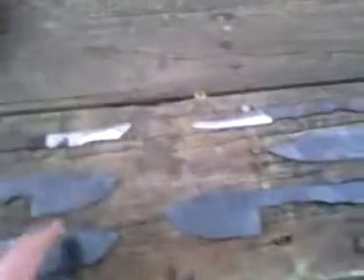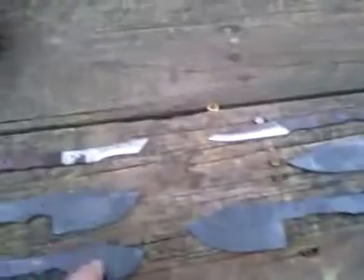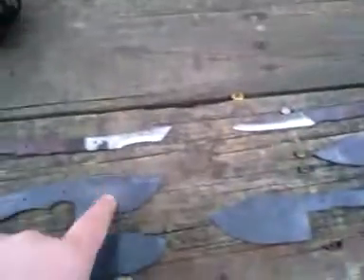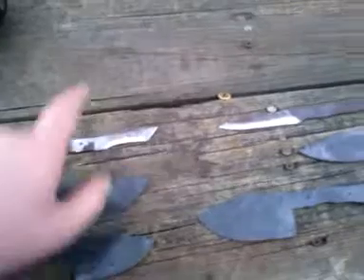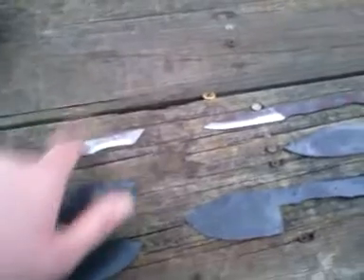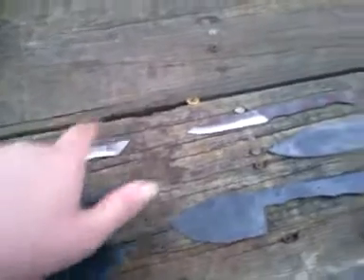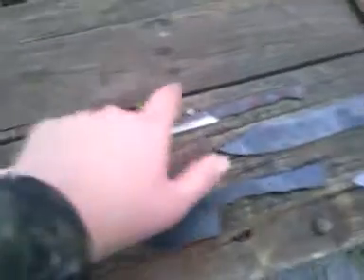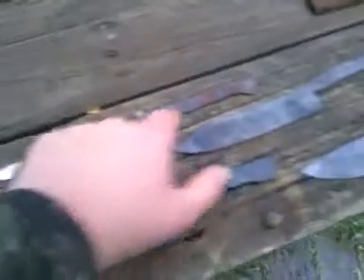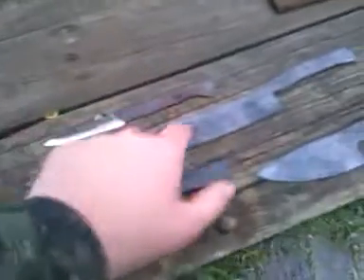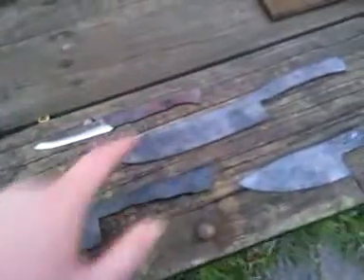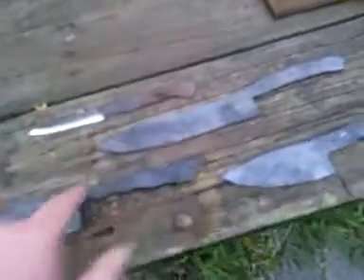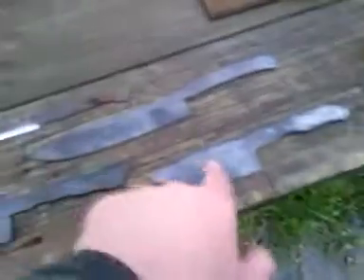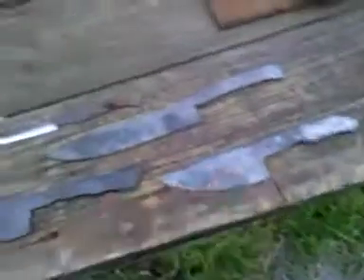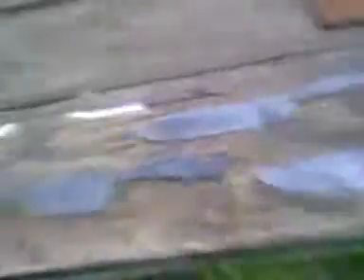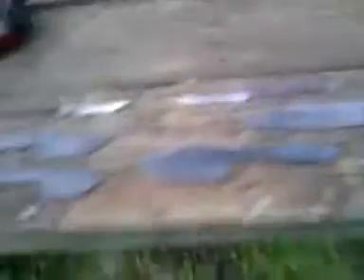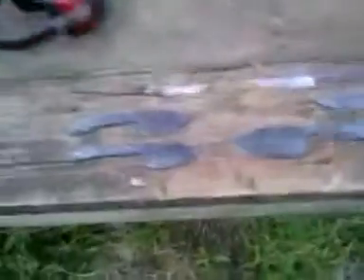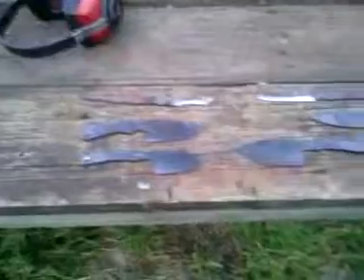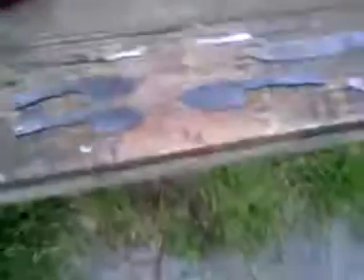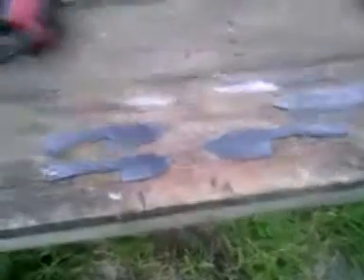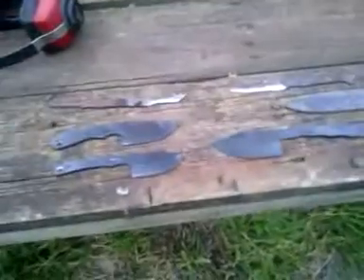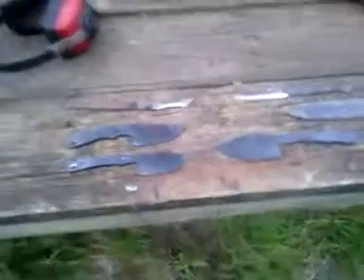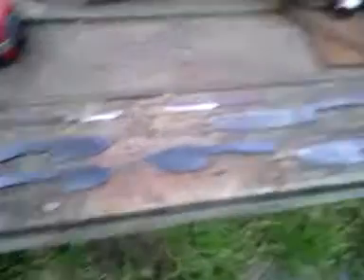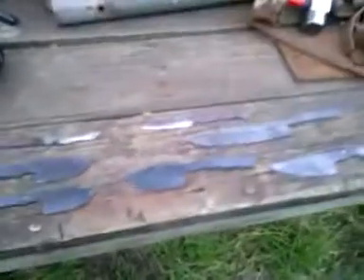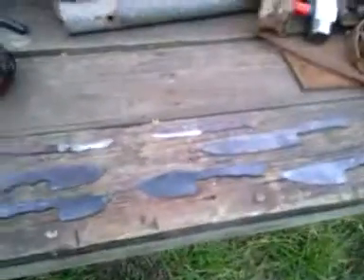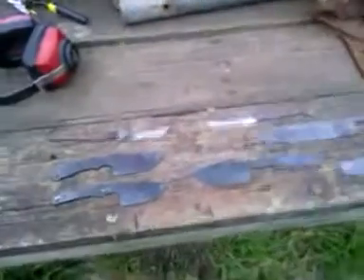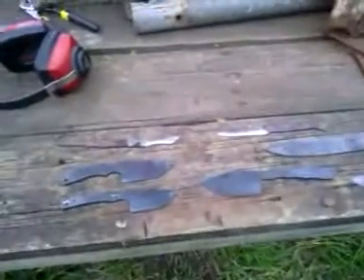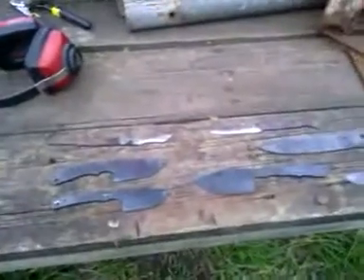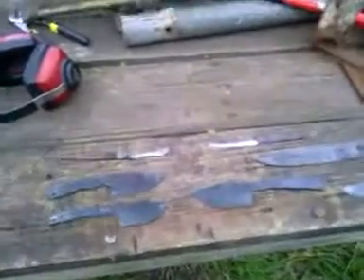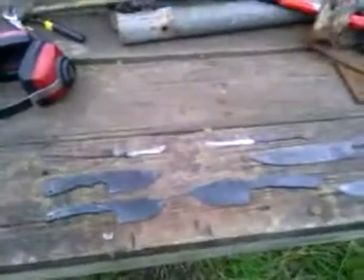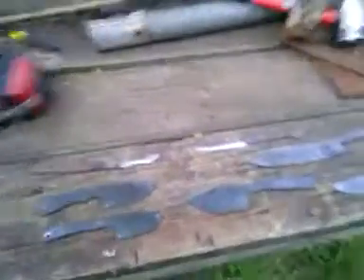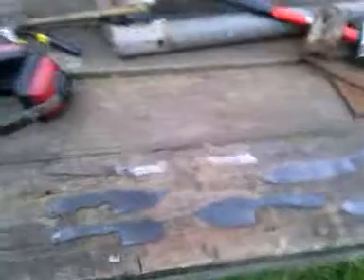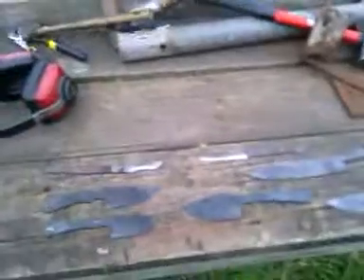So the prices are $50, $50, $30, $40, $75, $50, $50 — and that includes shipping and leather sheath. Let me know what y'all think. Have a good day.